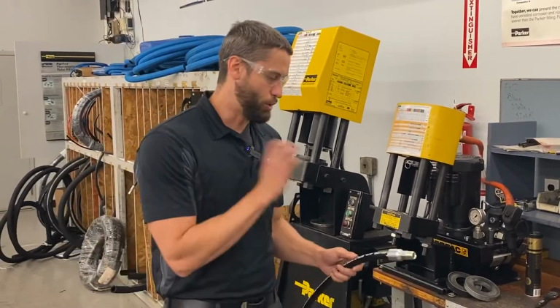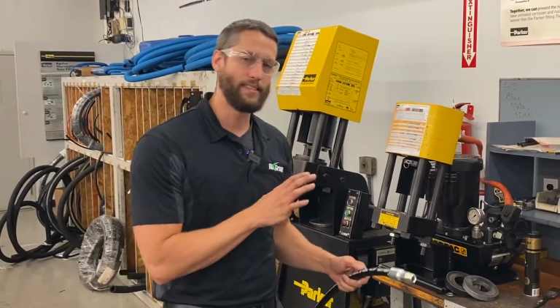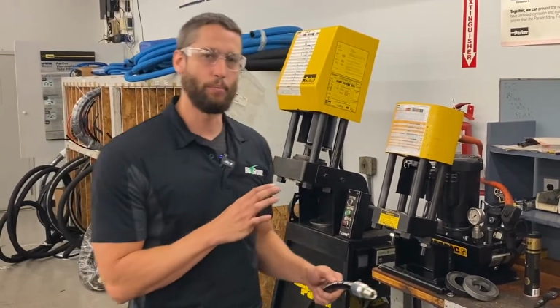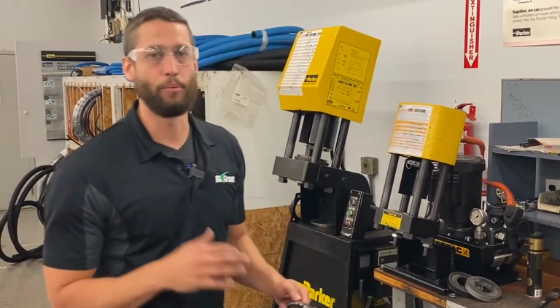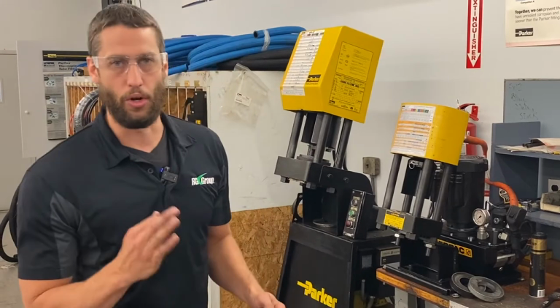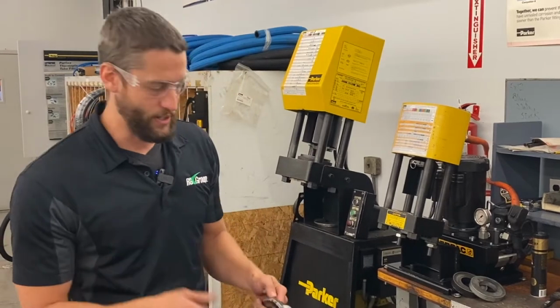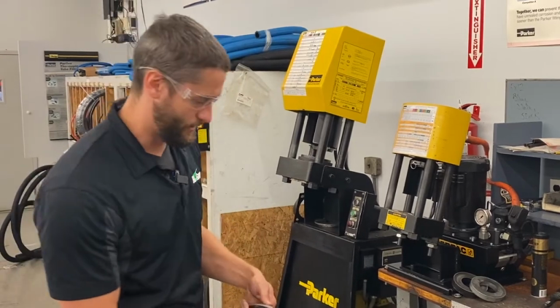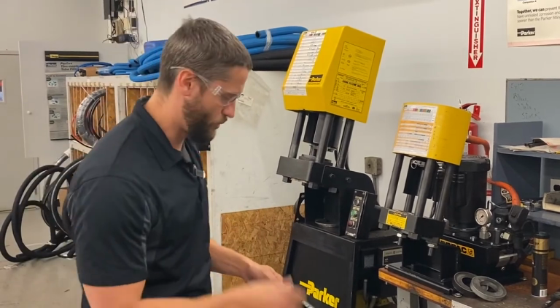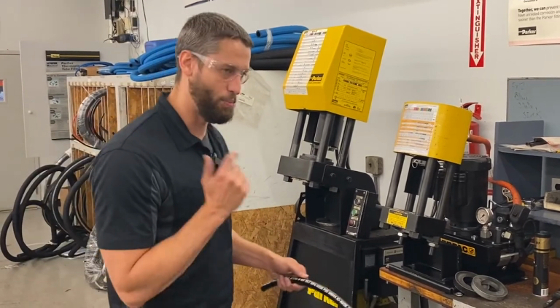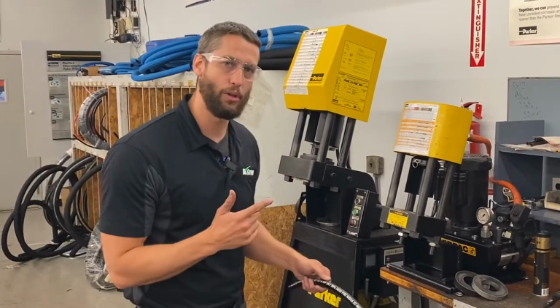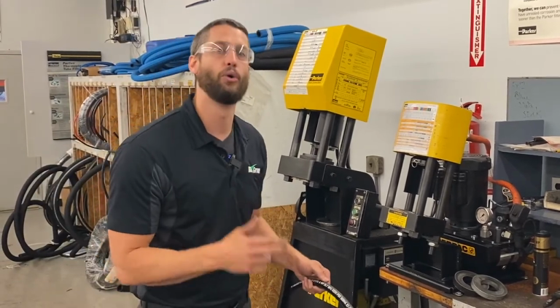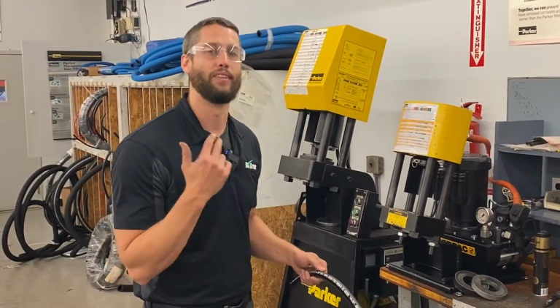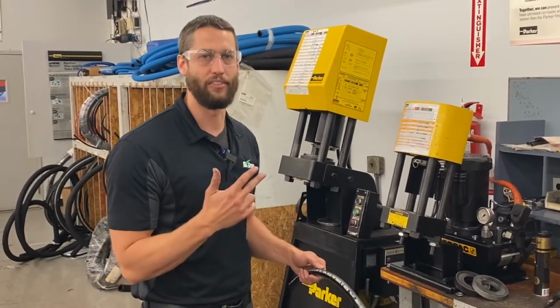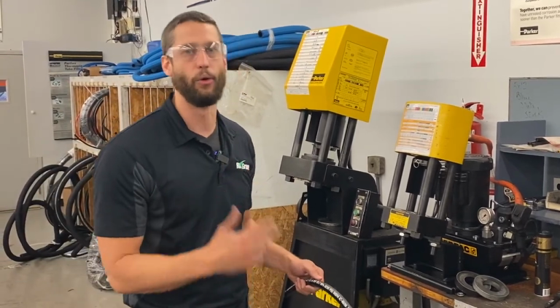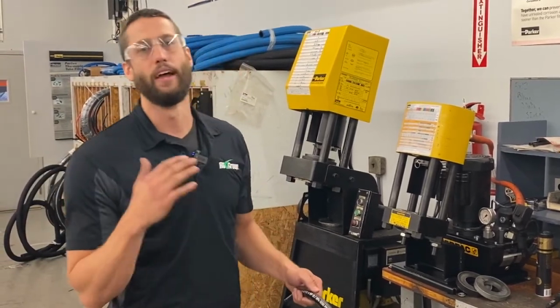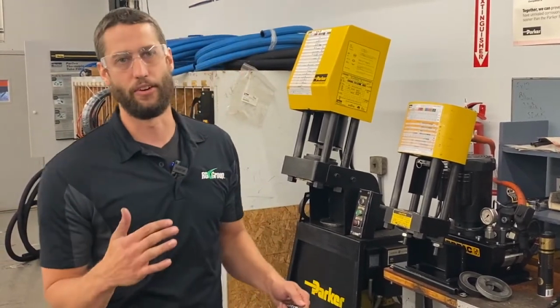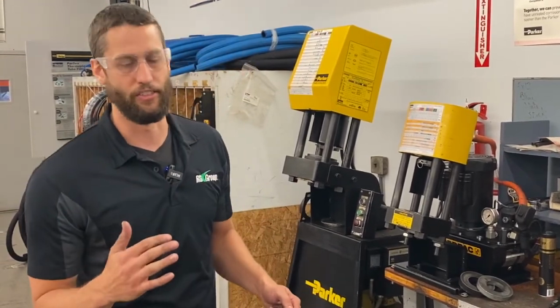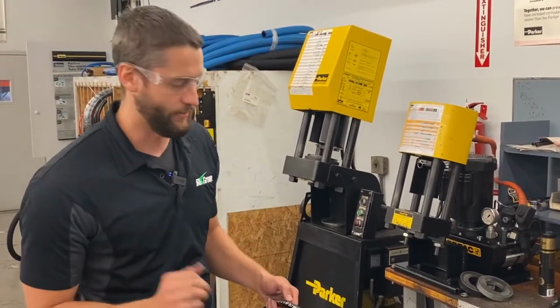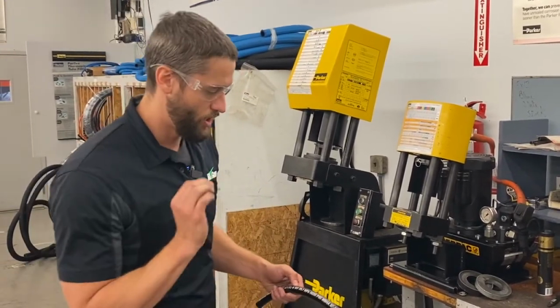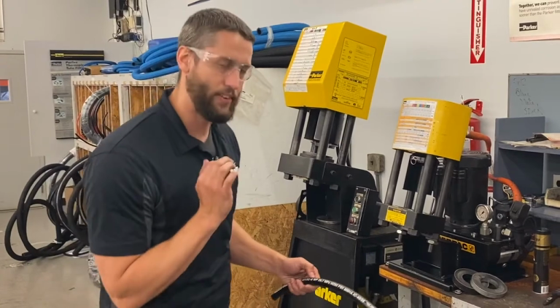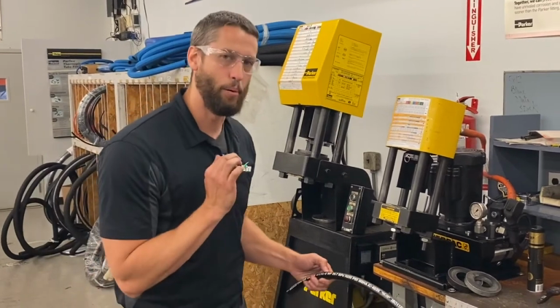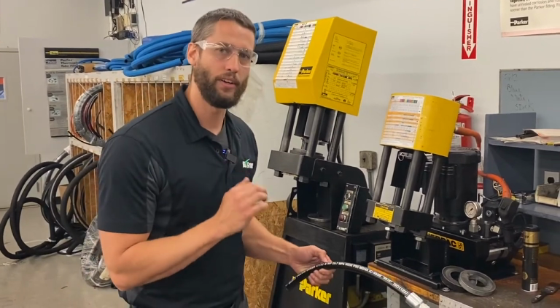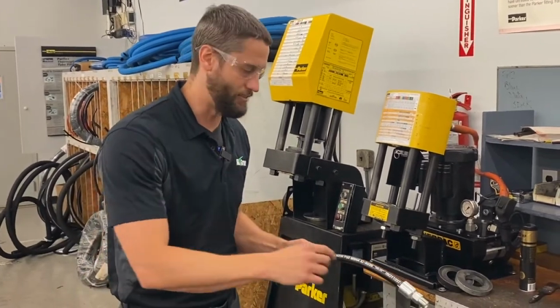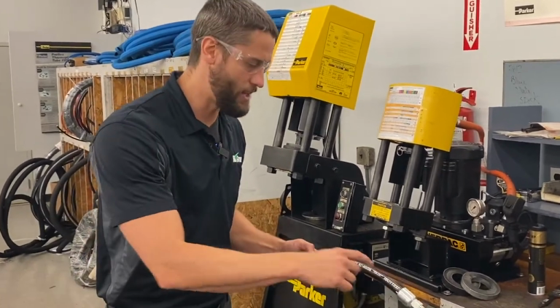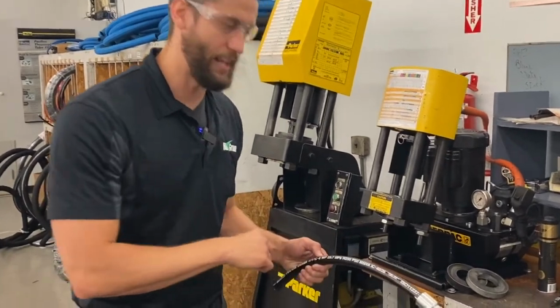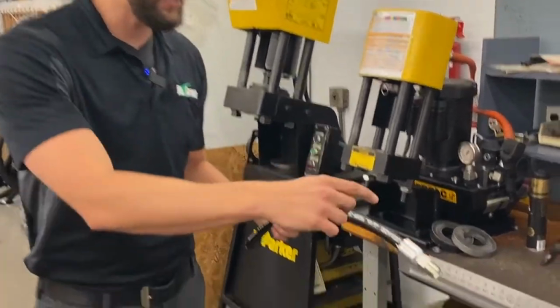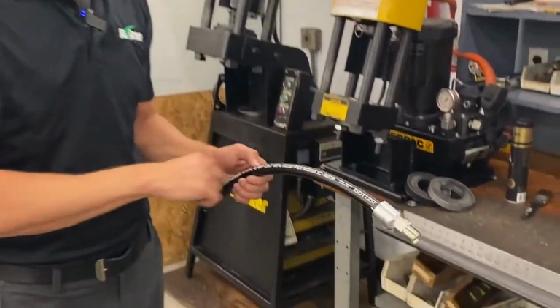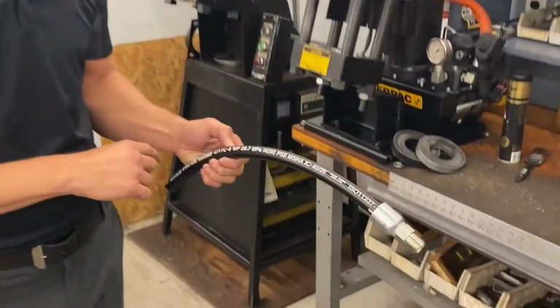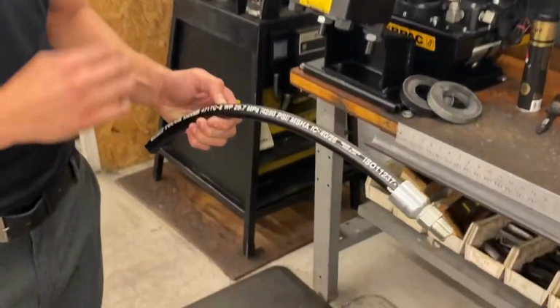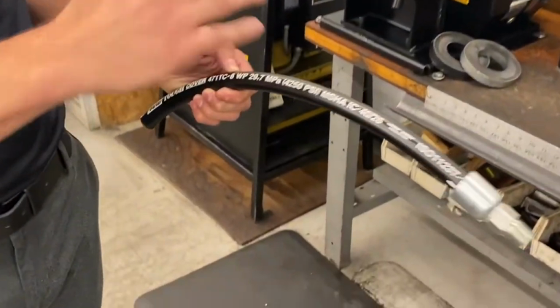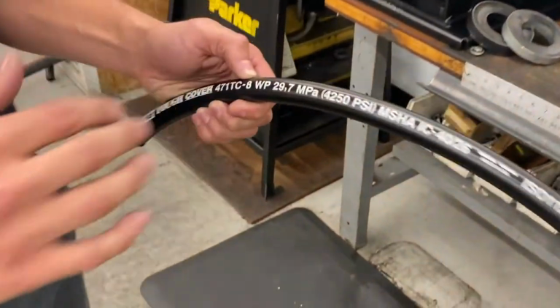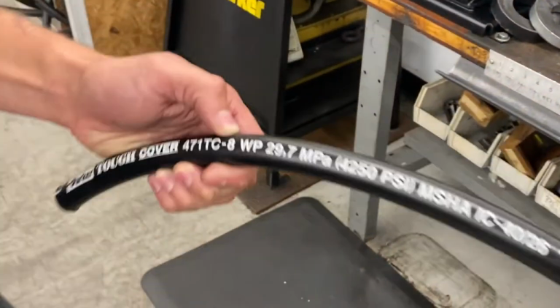Prior to setting up your crimper you want to know three things: the part number of the hose, the size of the hose, and the series of the fittings. The great thing about Parker is they have lay lines on all their hose that give you all that information.